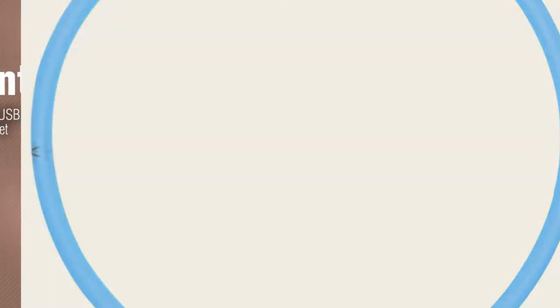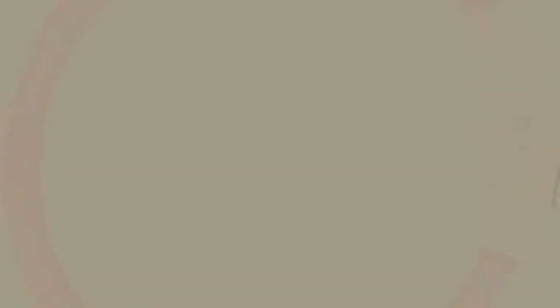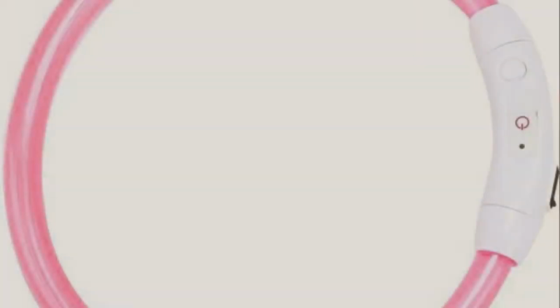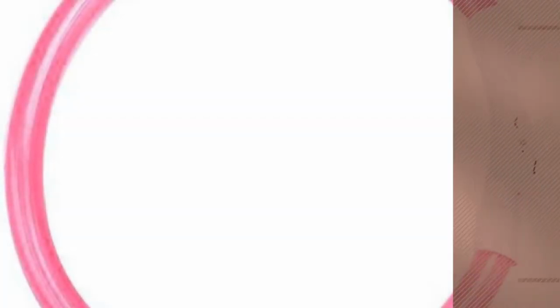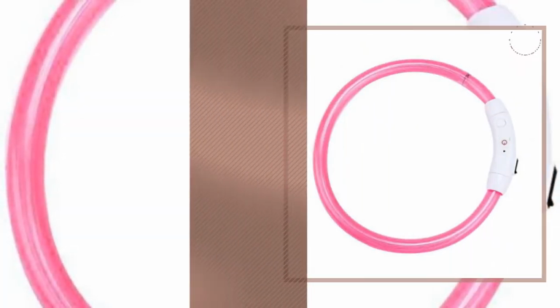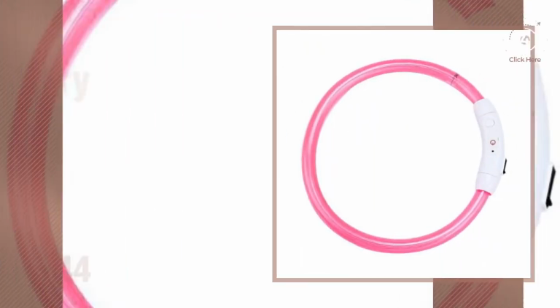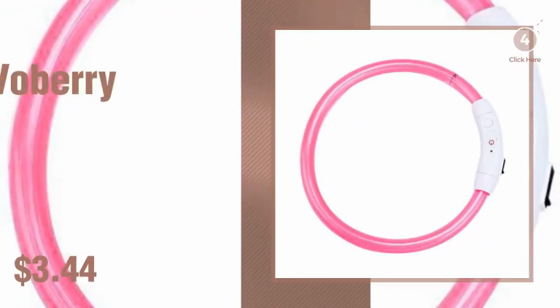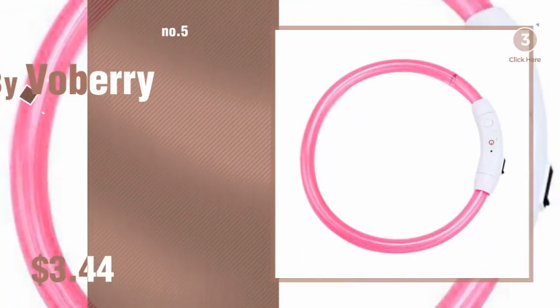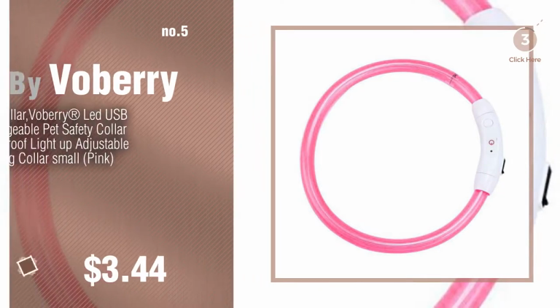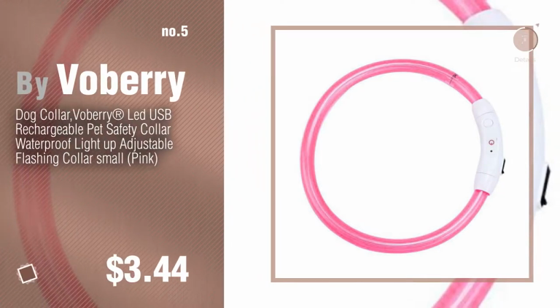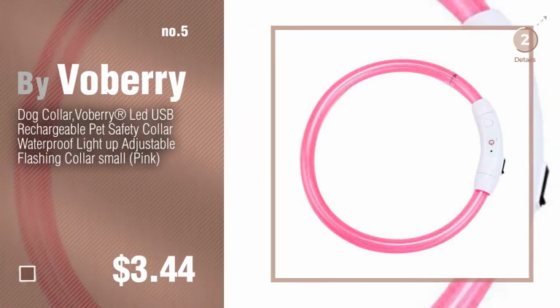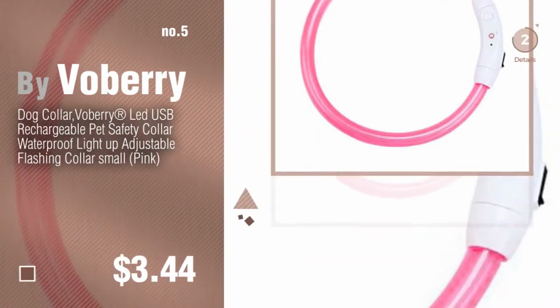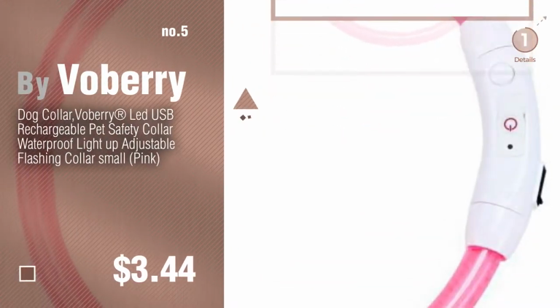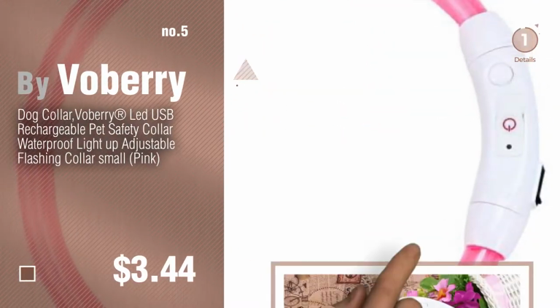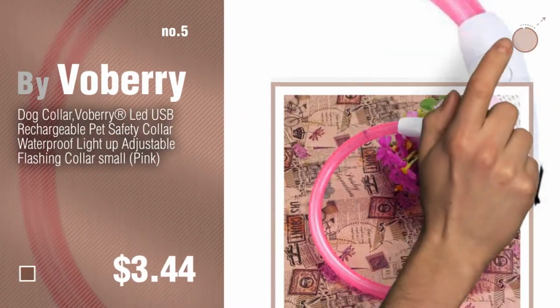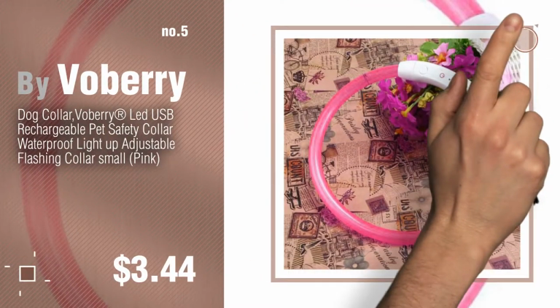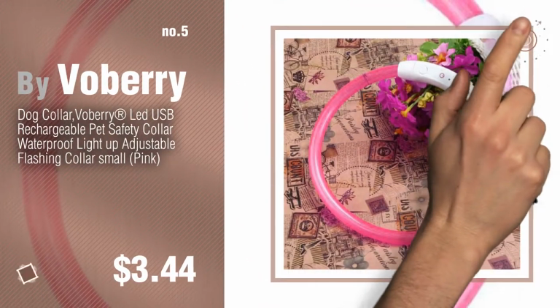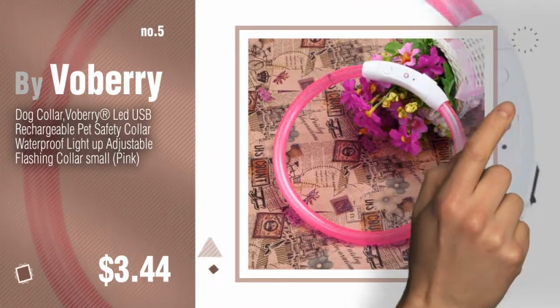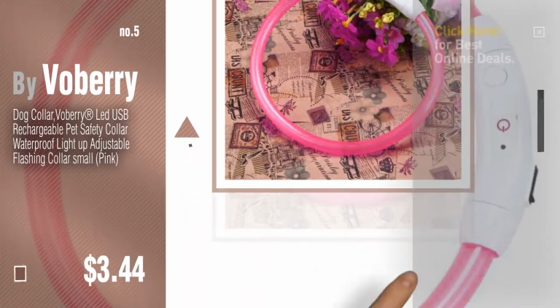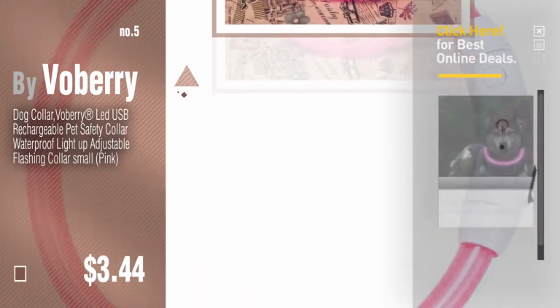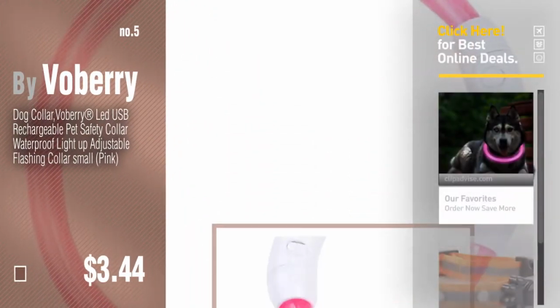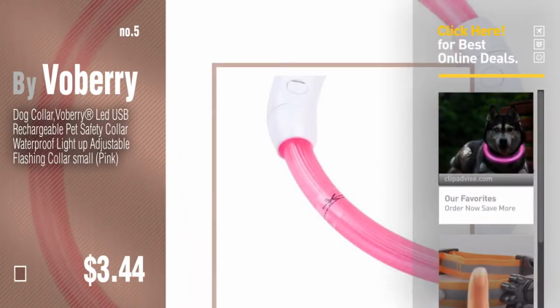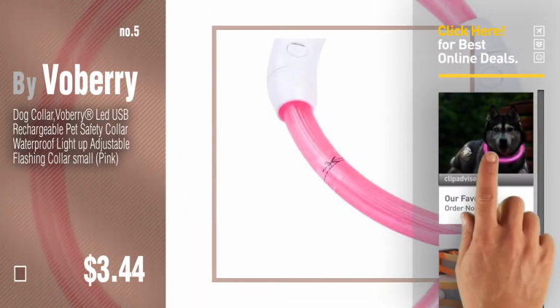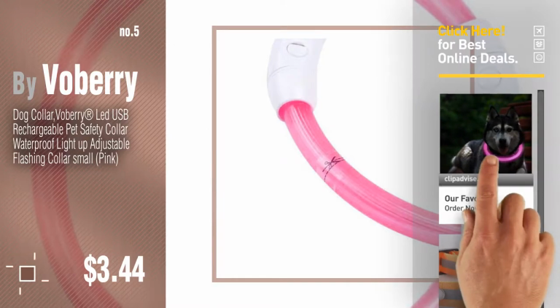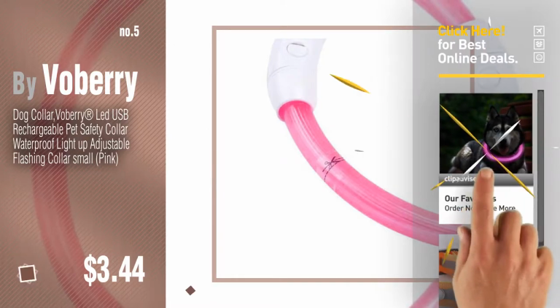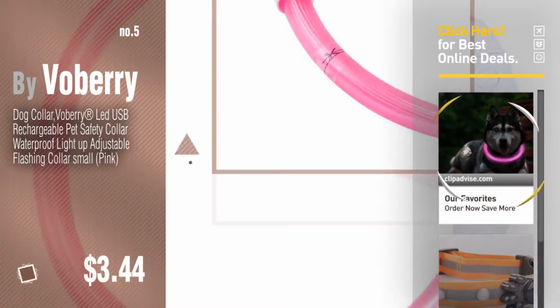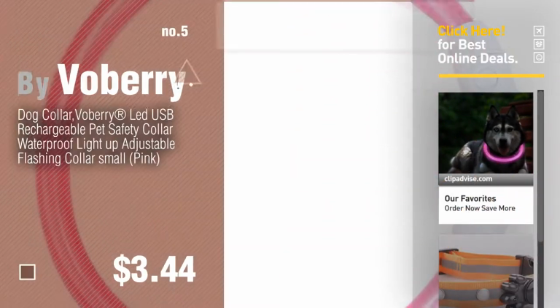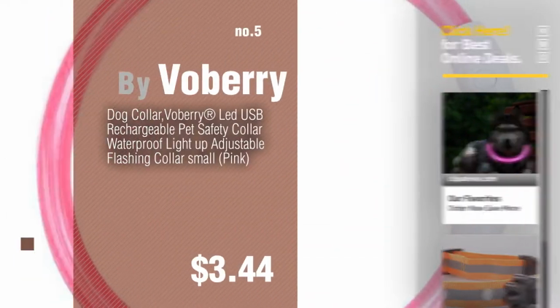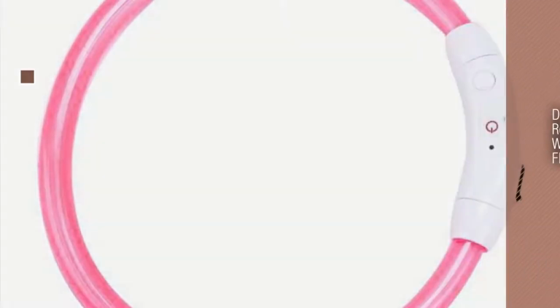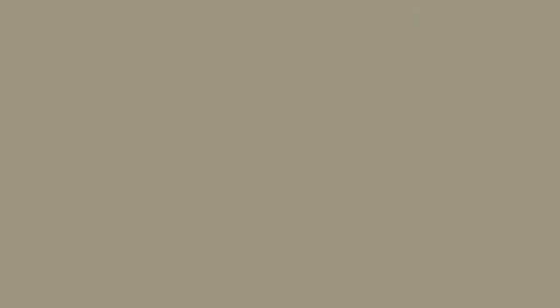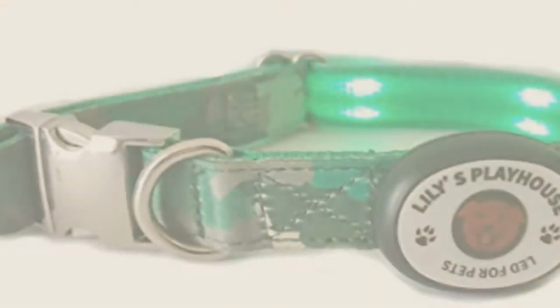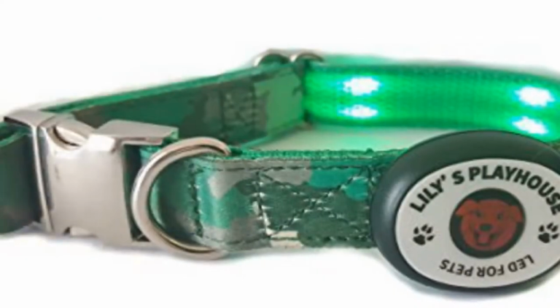Number five by Vobrie. Find these dog collars that light up at up to 70% off by clicking the description below. Number six.